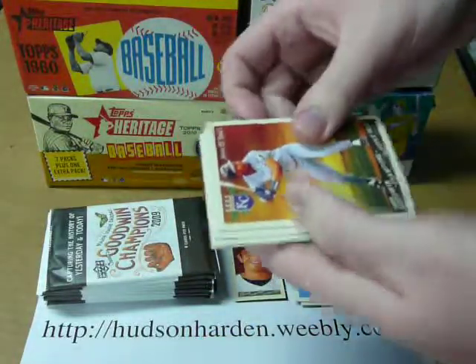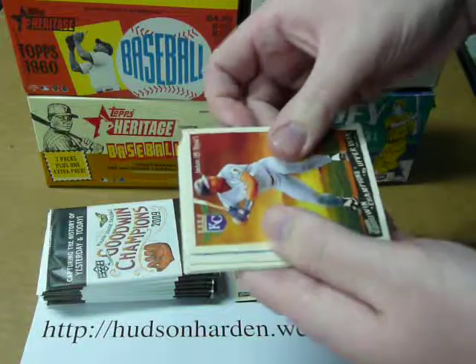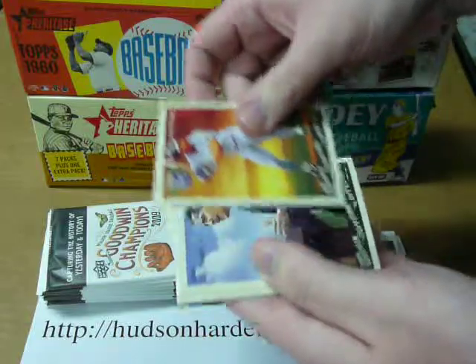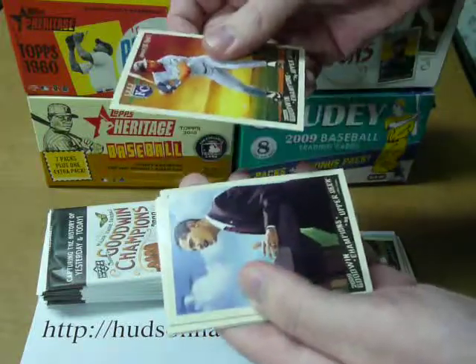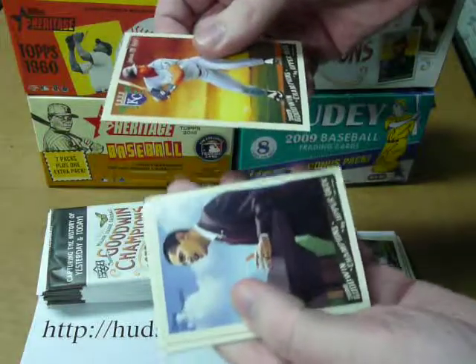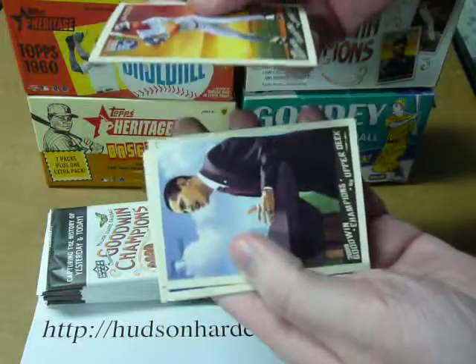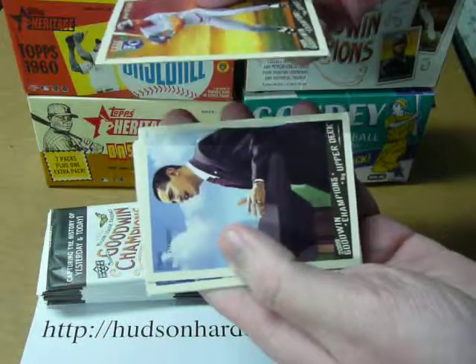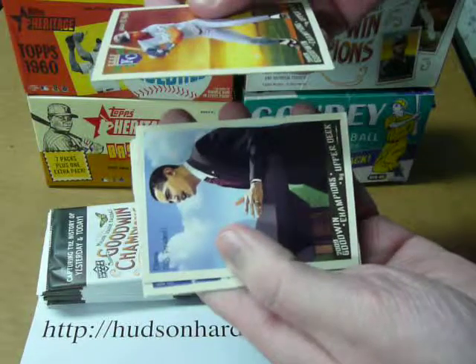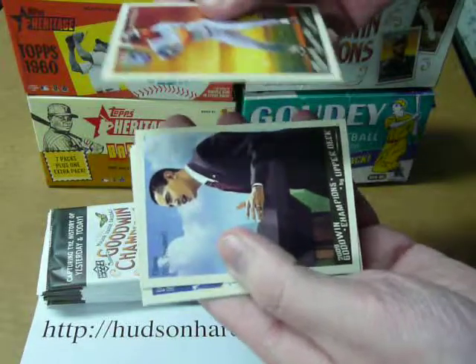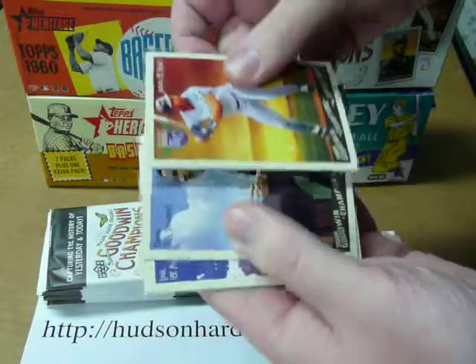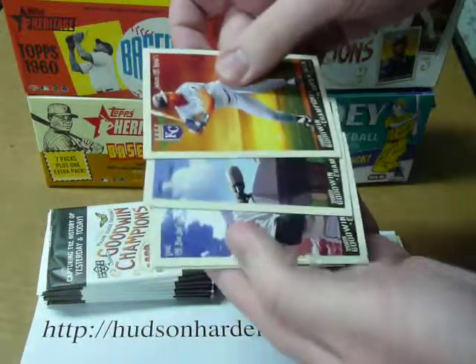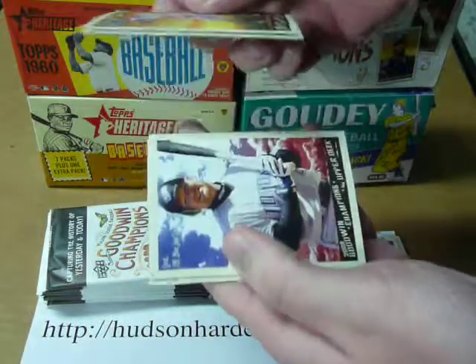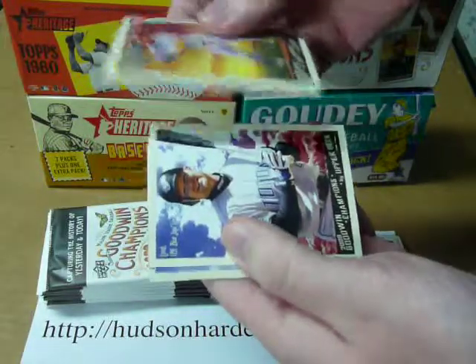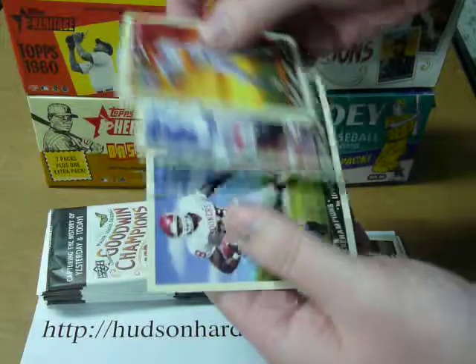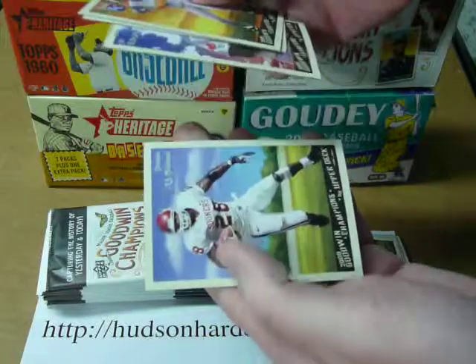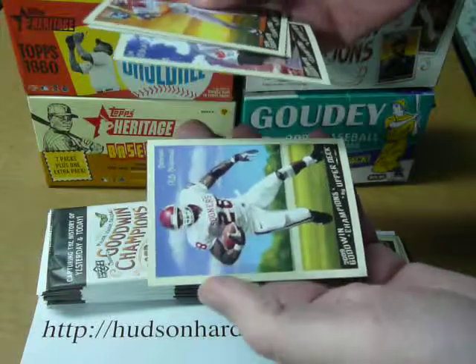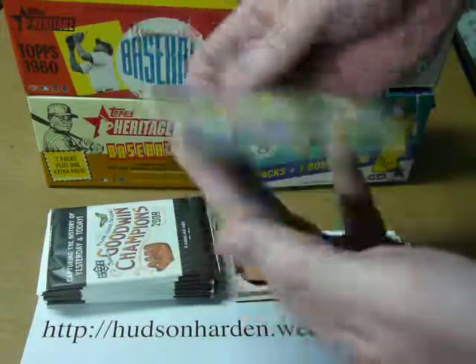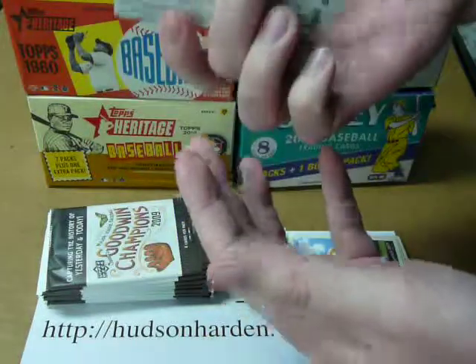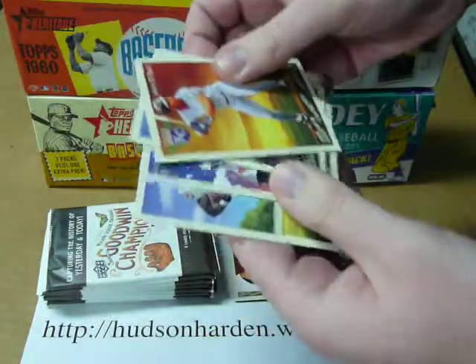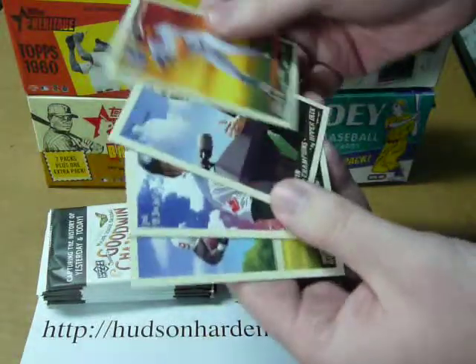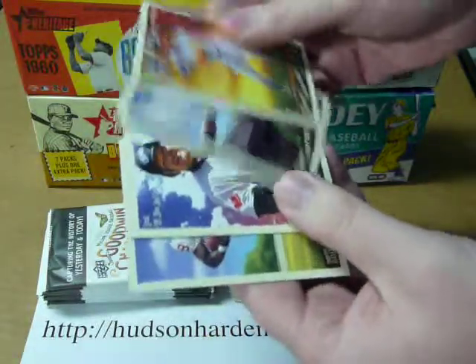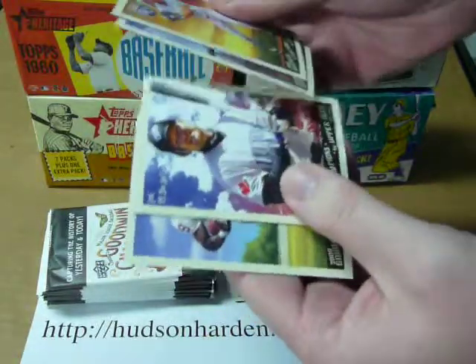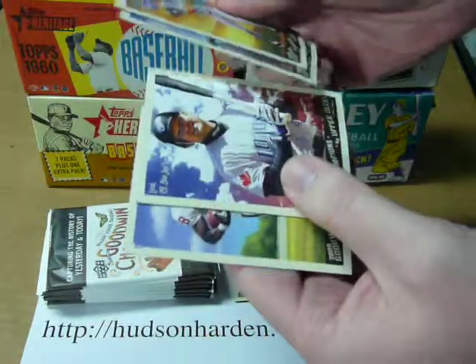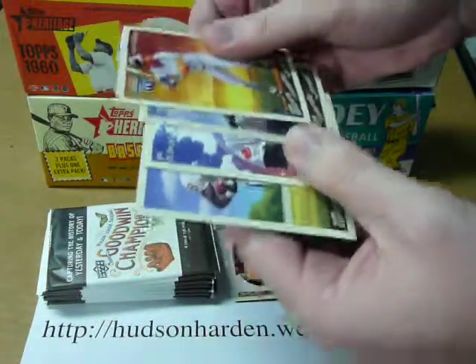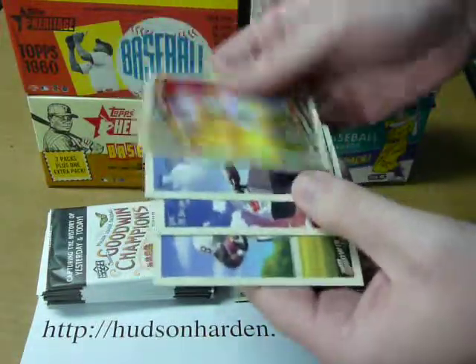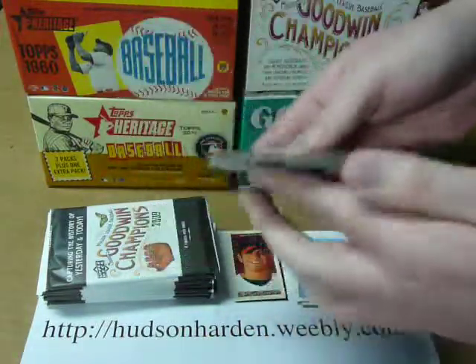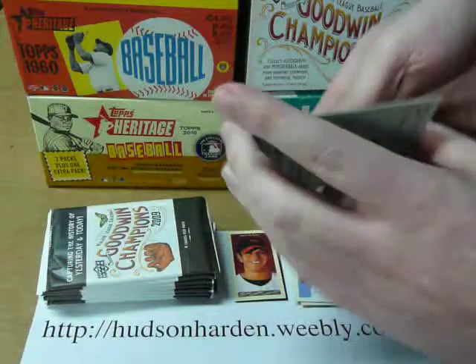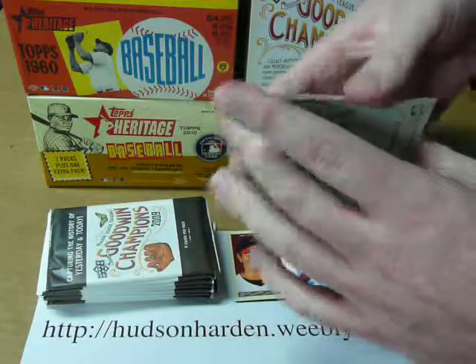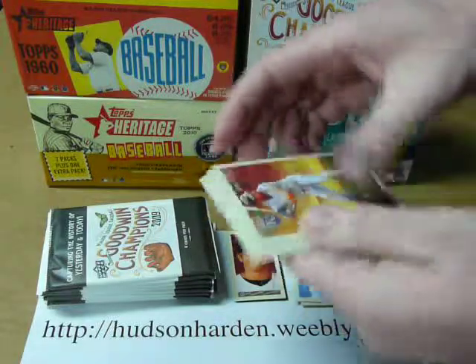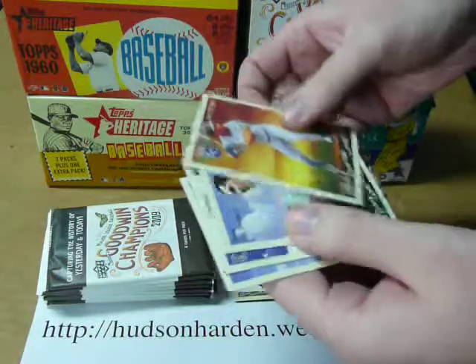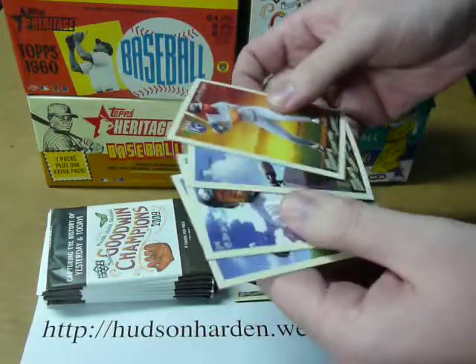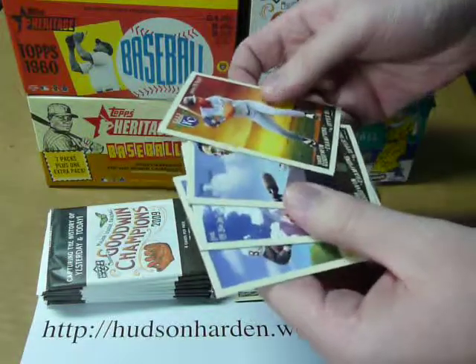Bo Jackson, President Obama — it's a nice card — Adam Lind, and Adrian Peterson. So no mini in this pack, so maybe minis are not in every single pack.